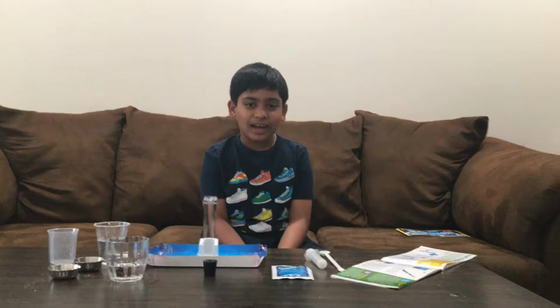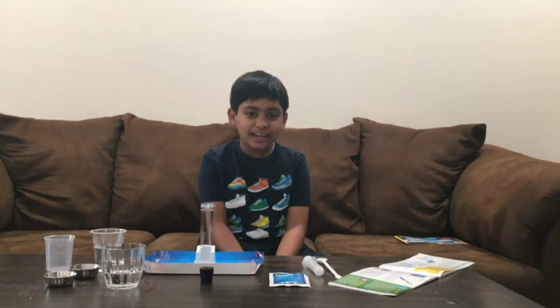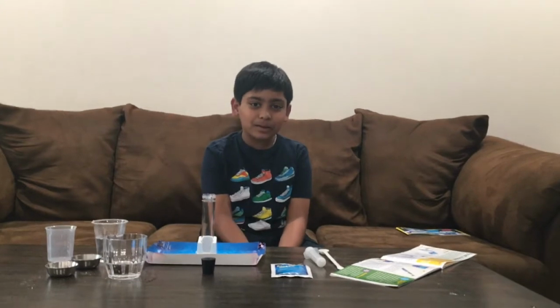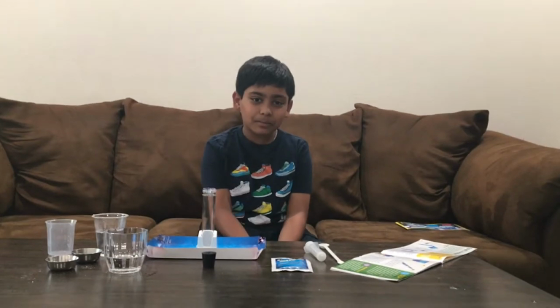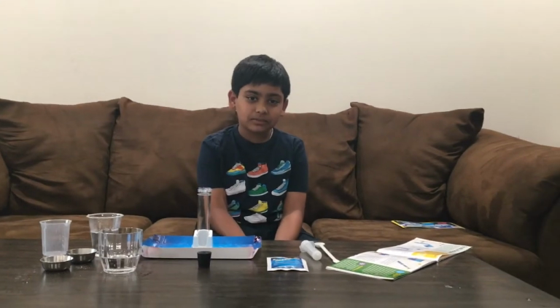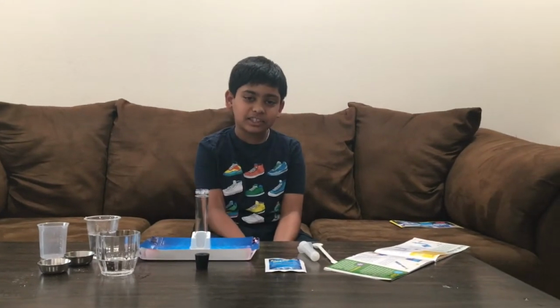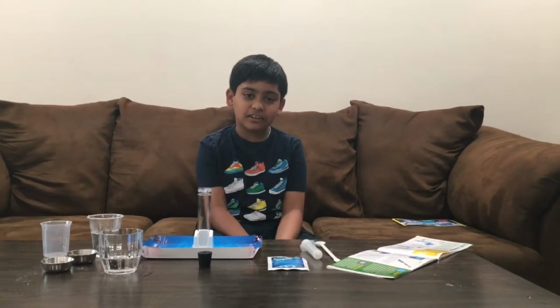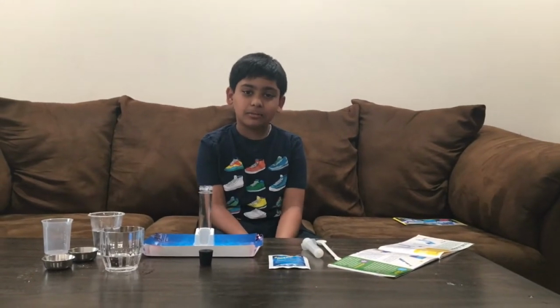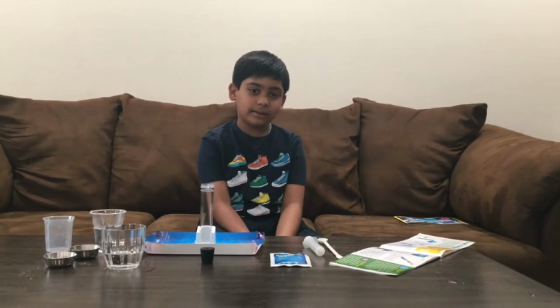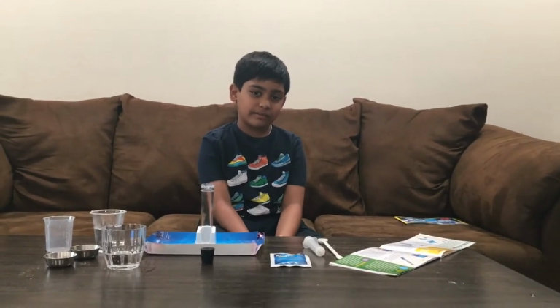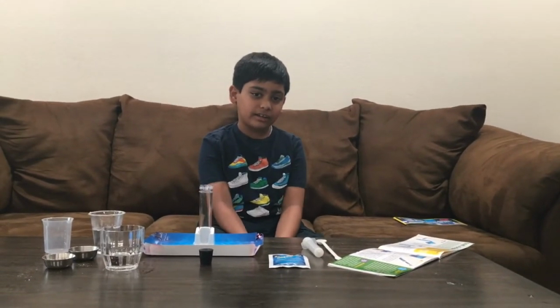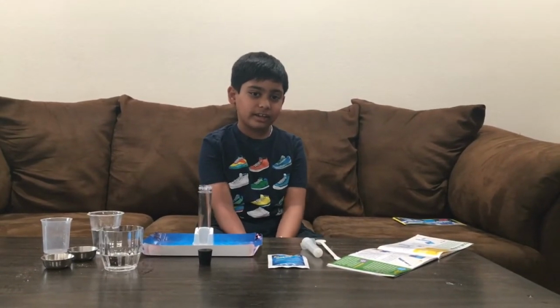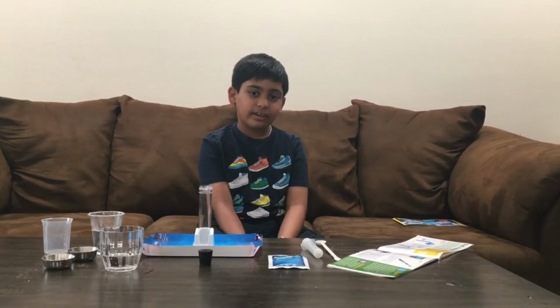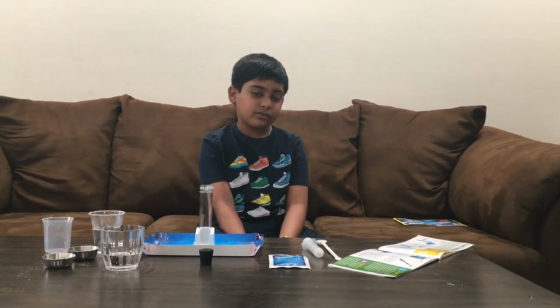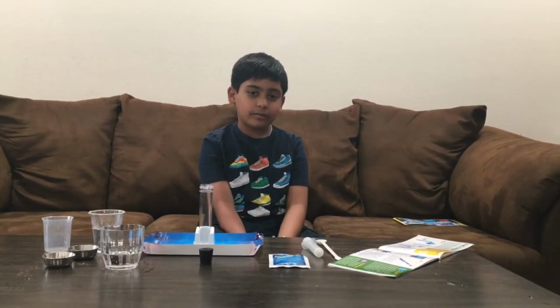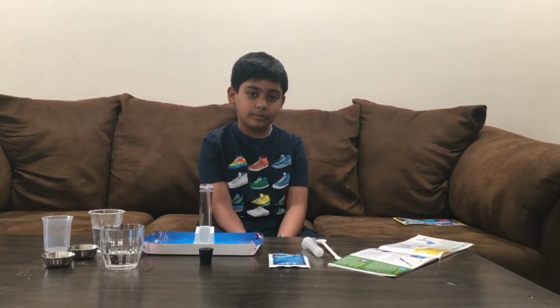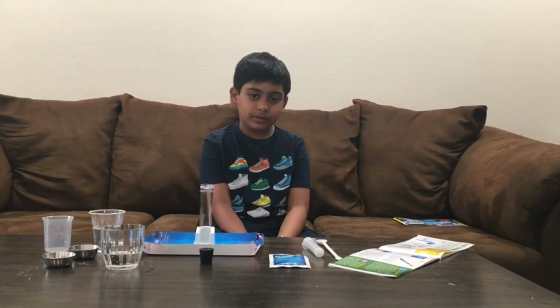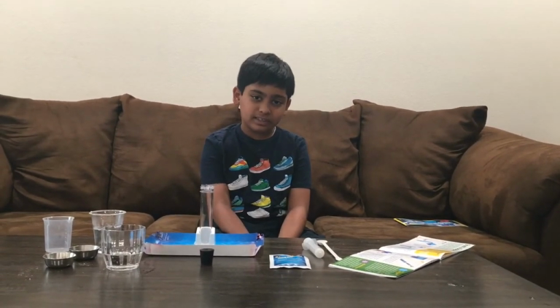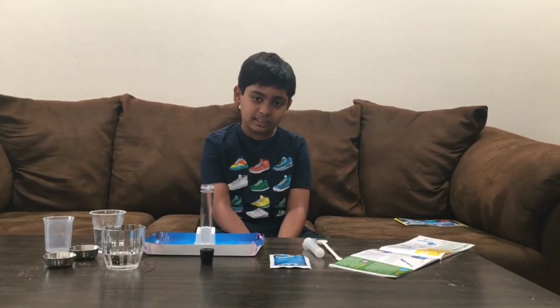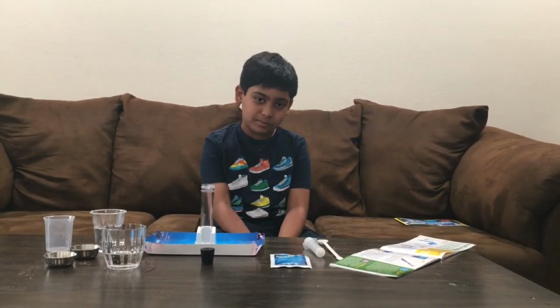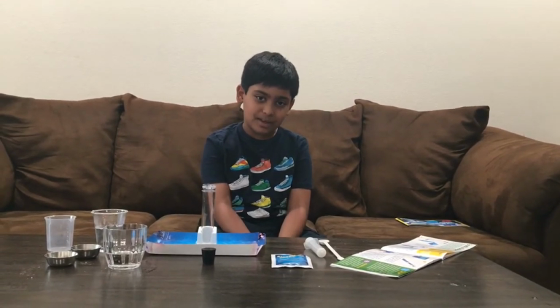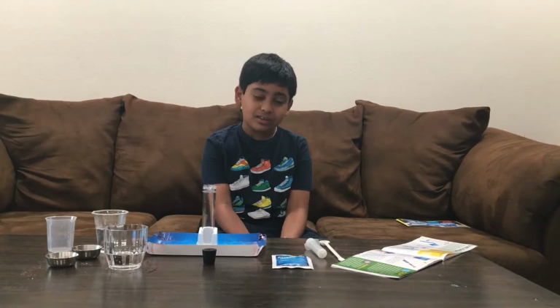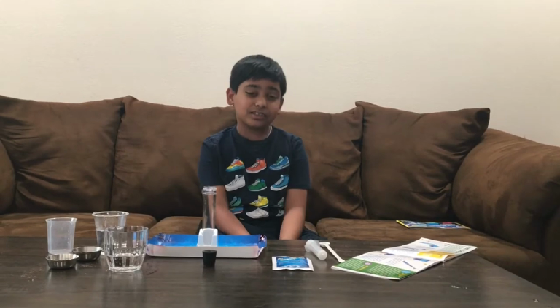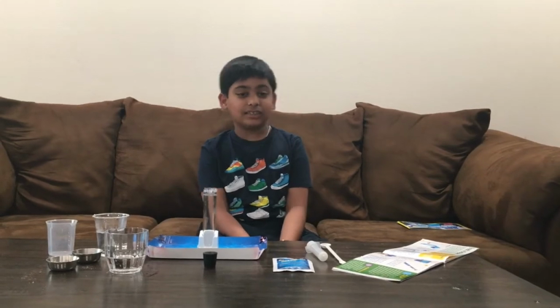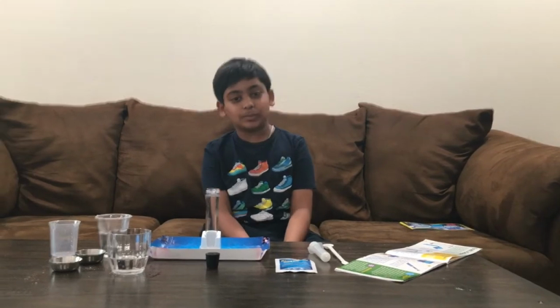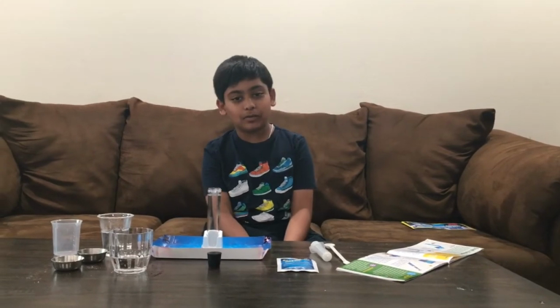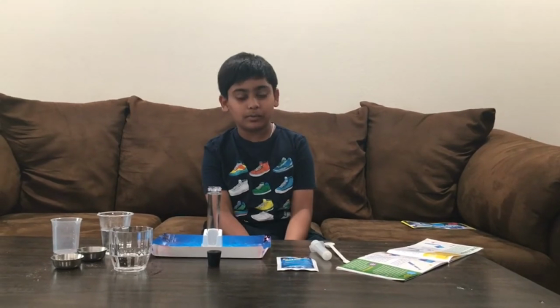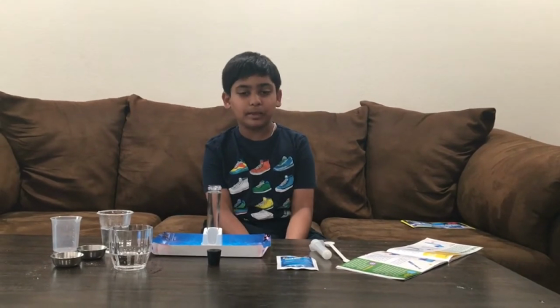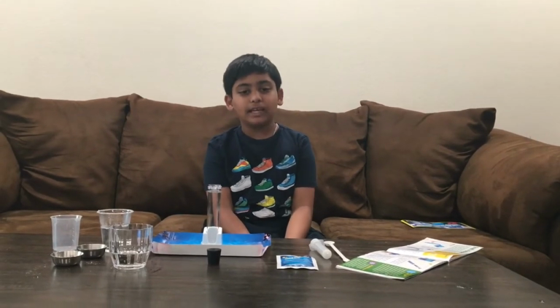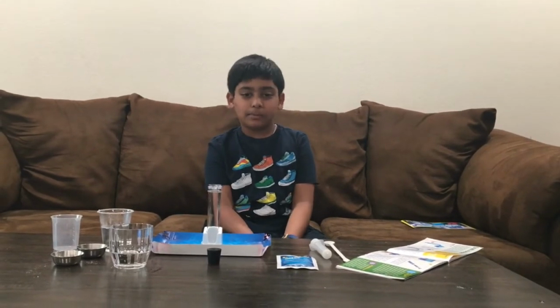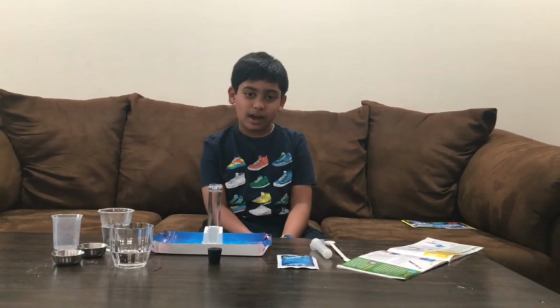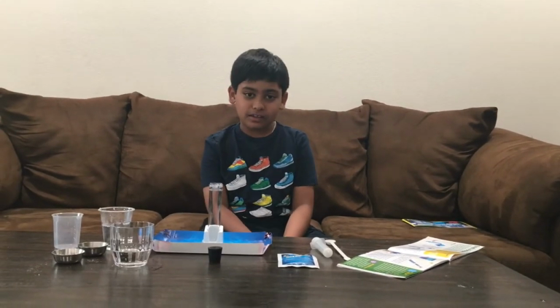Hi guys, welcome back to my channel. My name is Arve Gunde and today we will be doing a science experiment. Today's science experiment will be a Dr. Geyser.